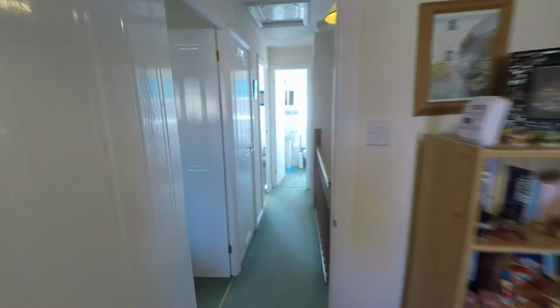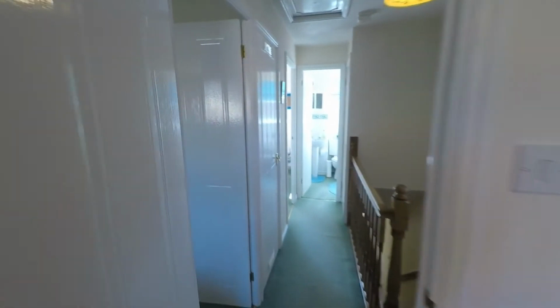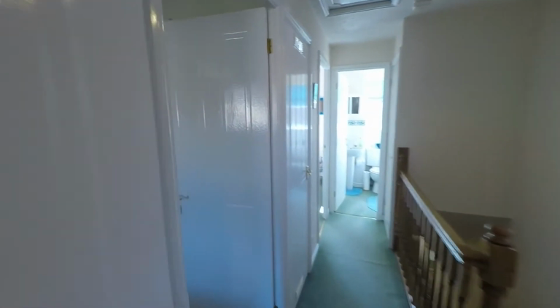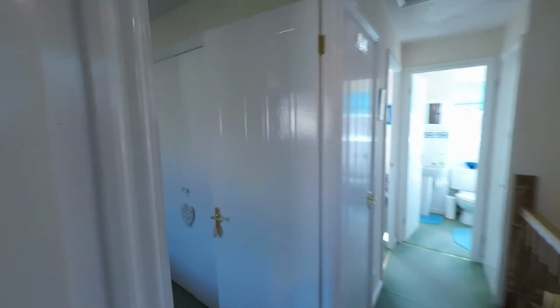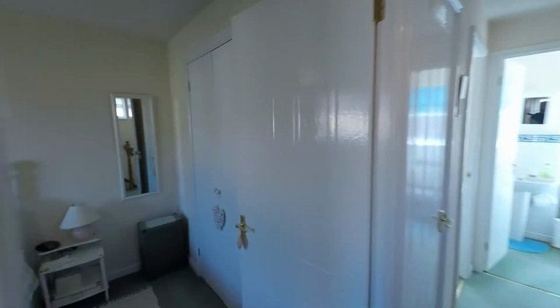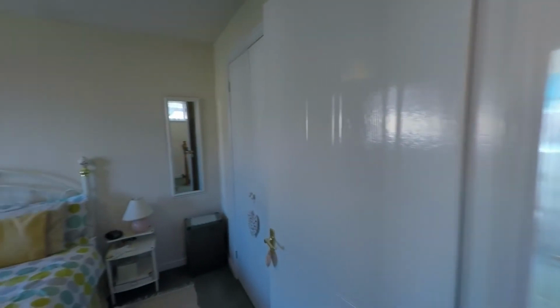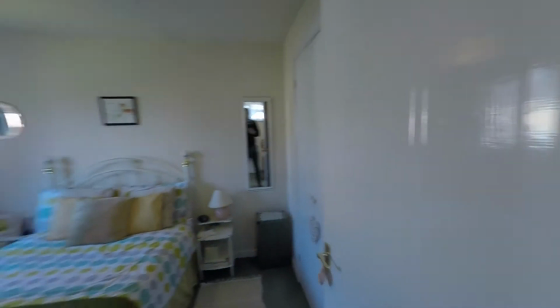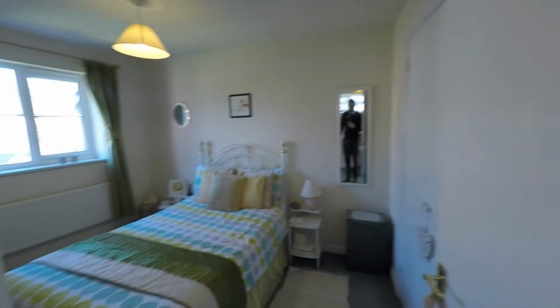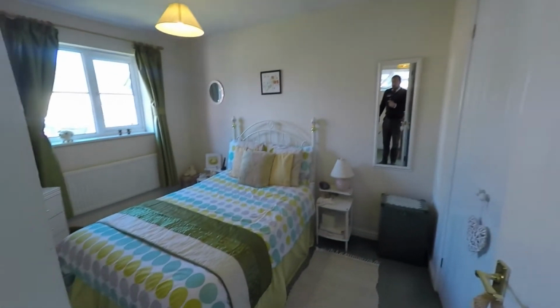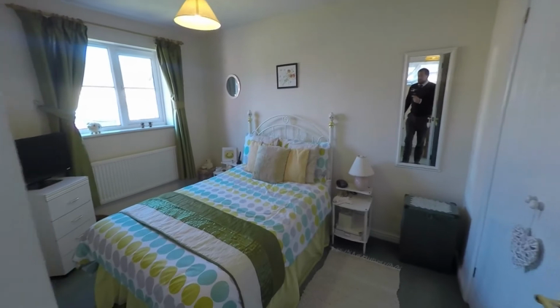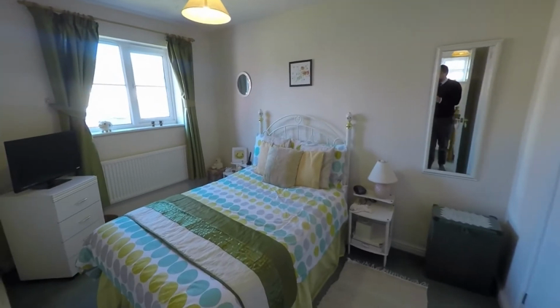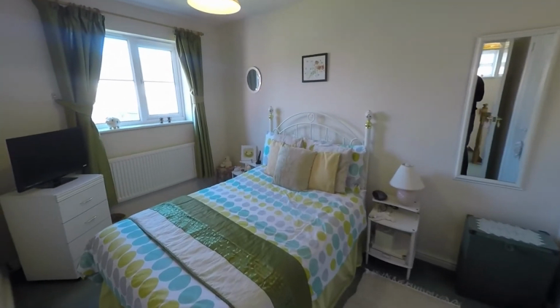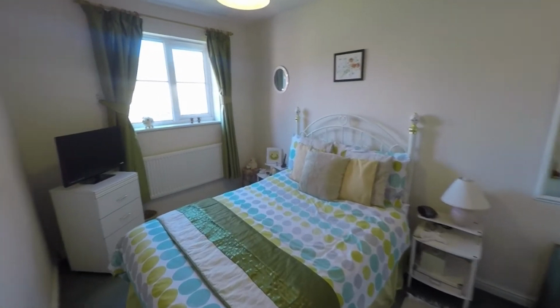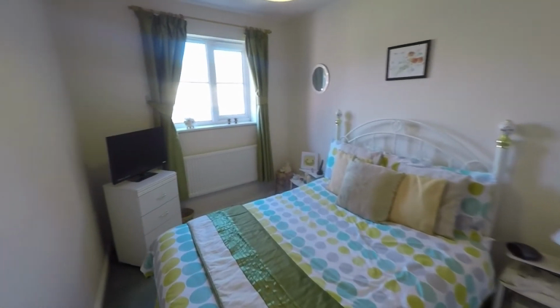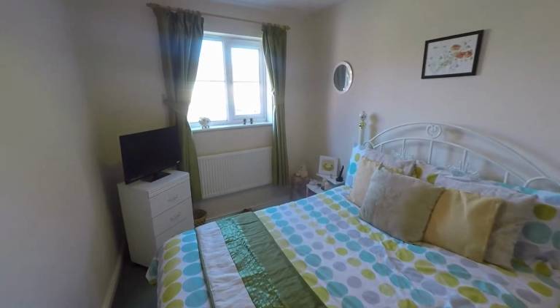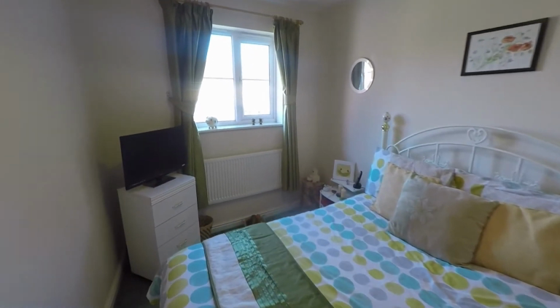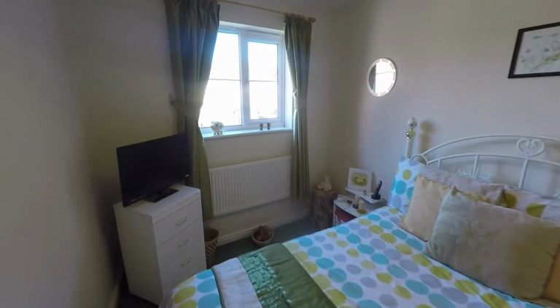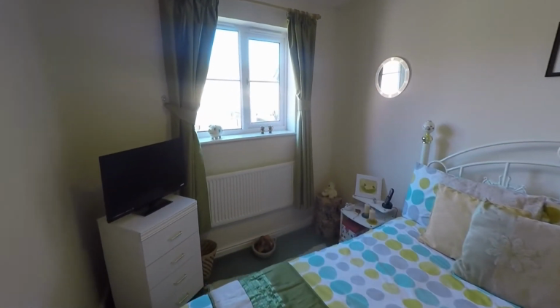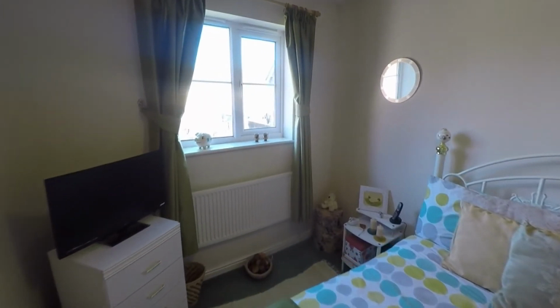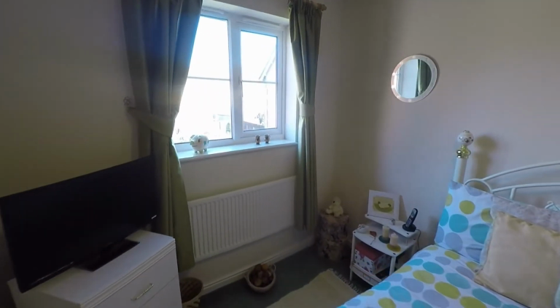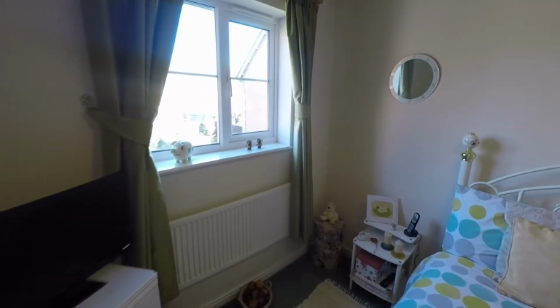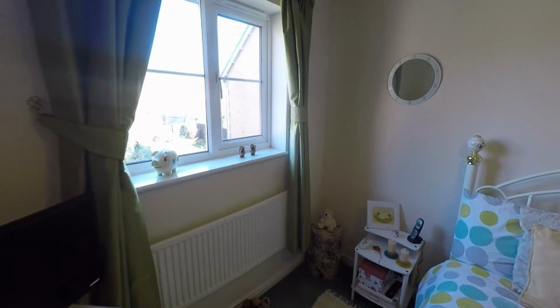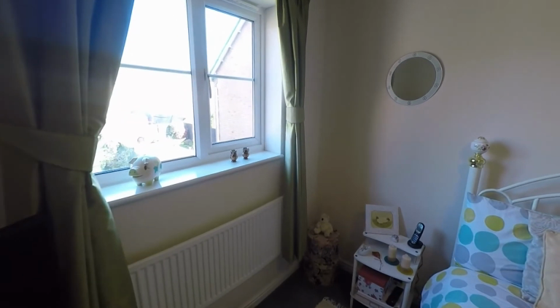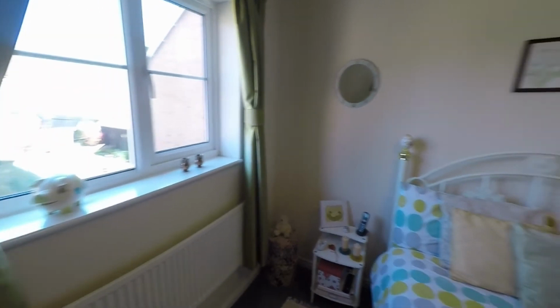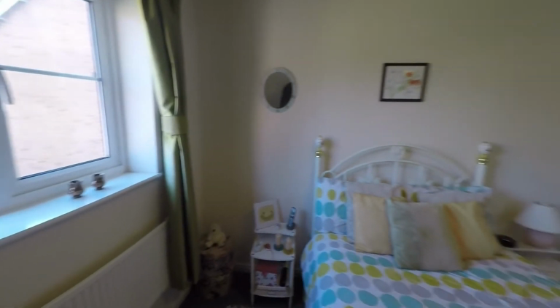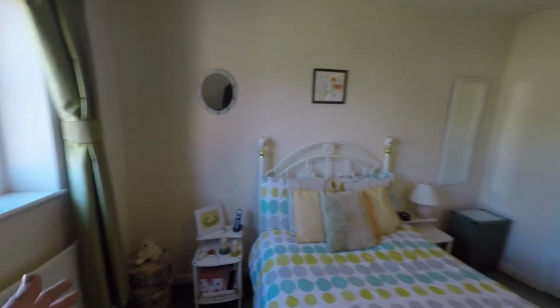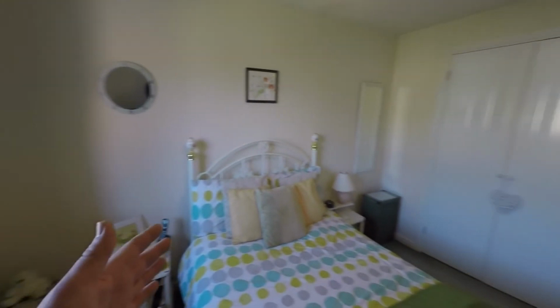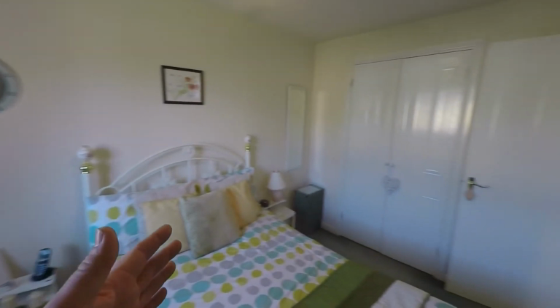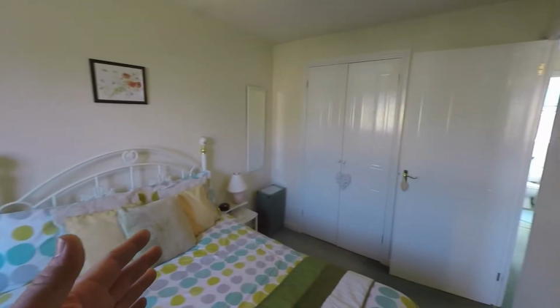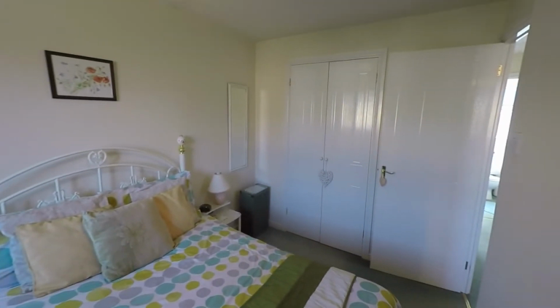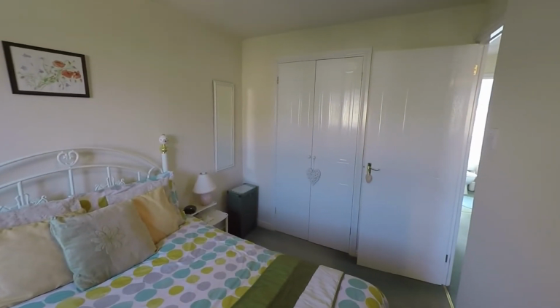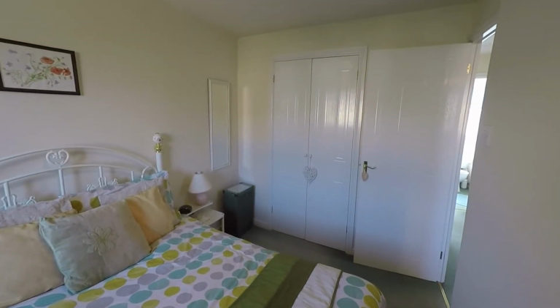Next door we have bedroom one — a great size double bedroom with plenty of floor space for a double bed plus a good range of bedroom furniture. This room also benefits from some built-in wardrobes.